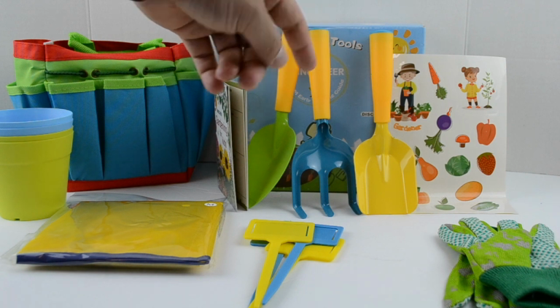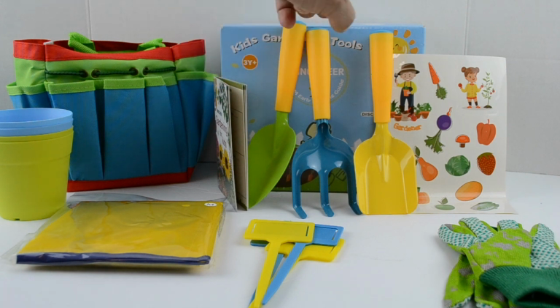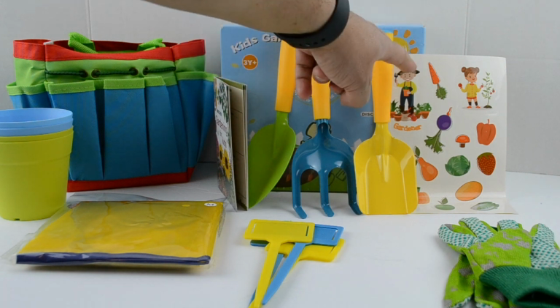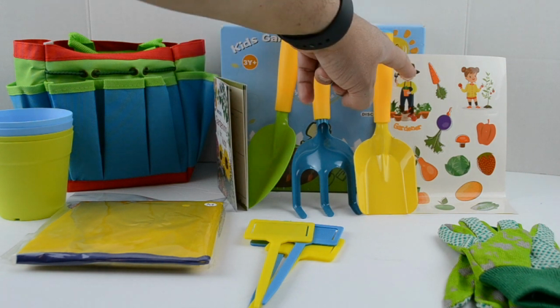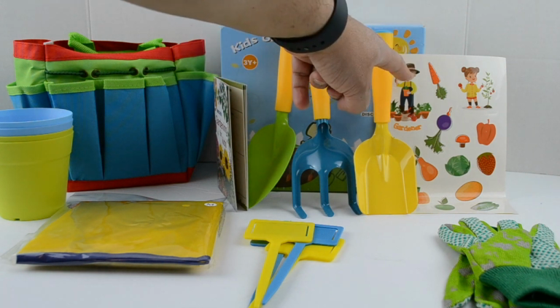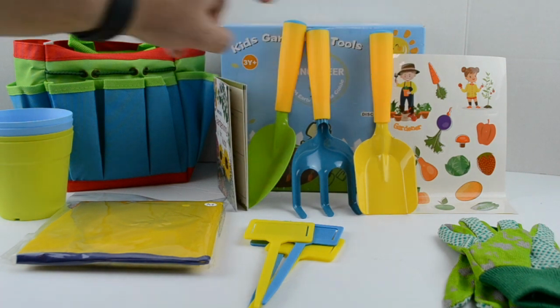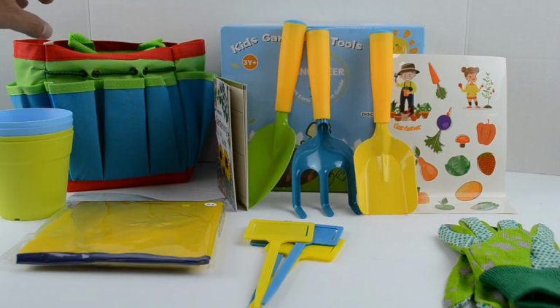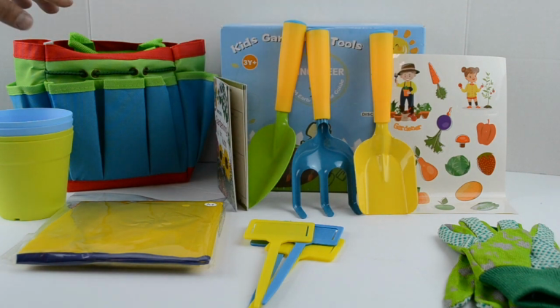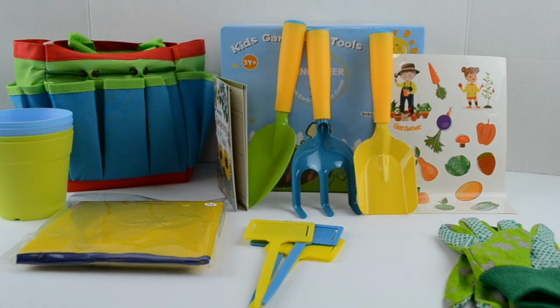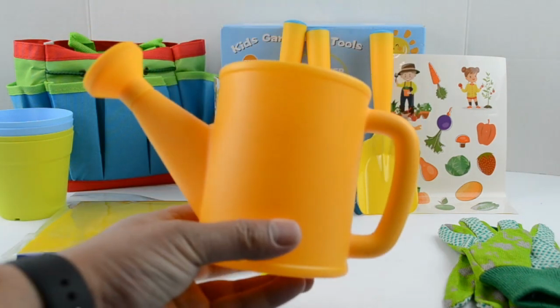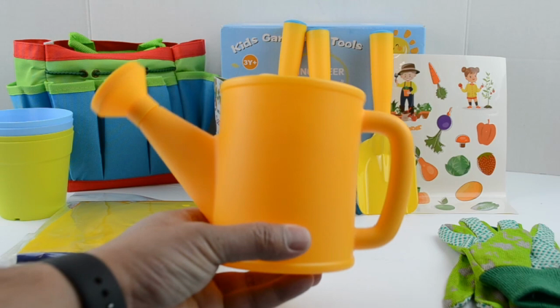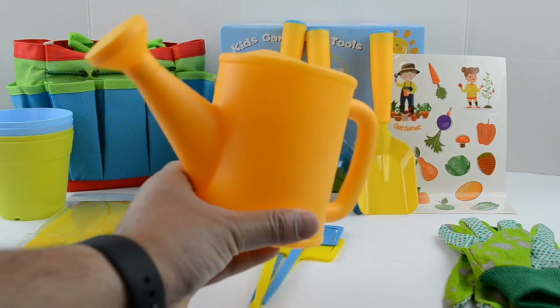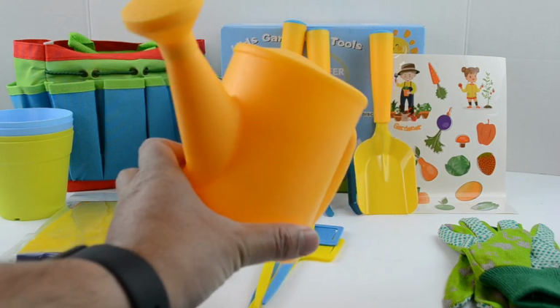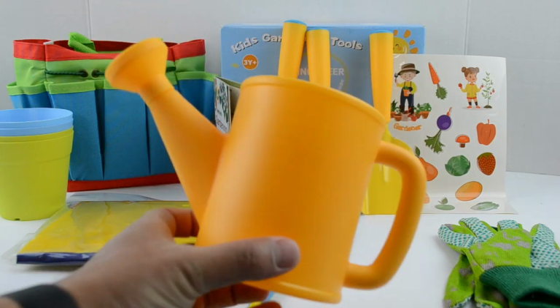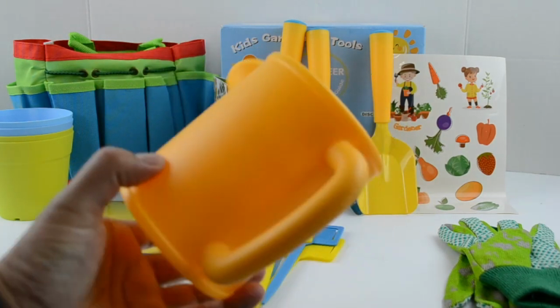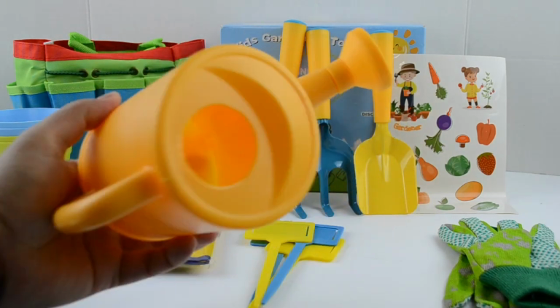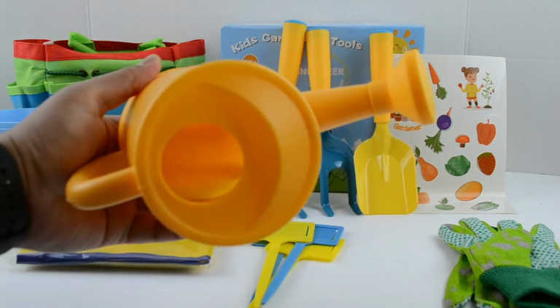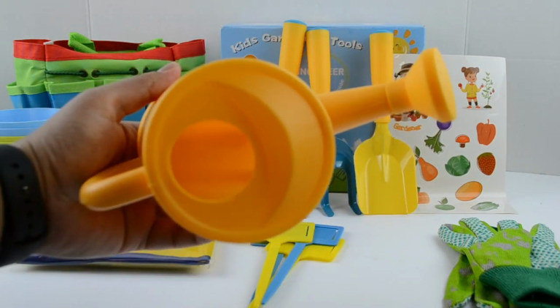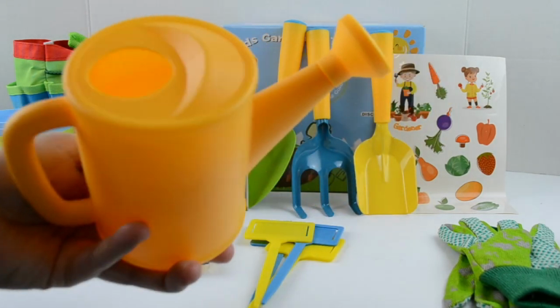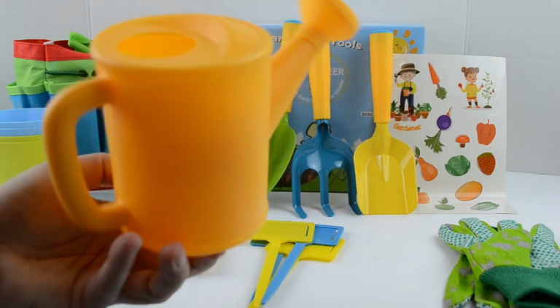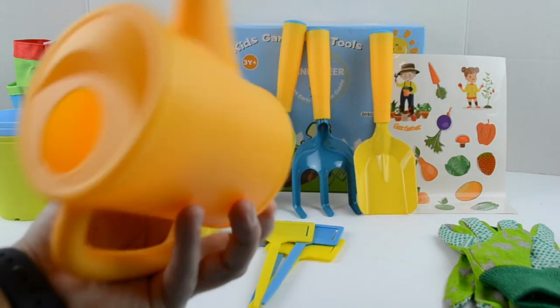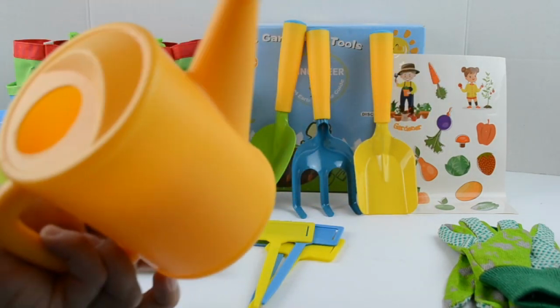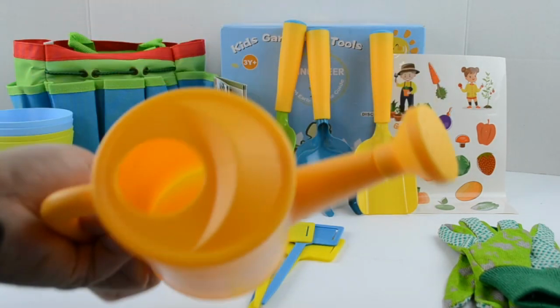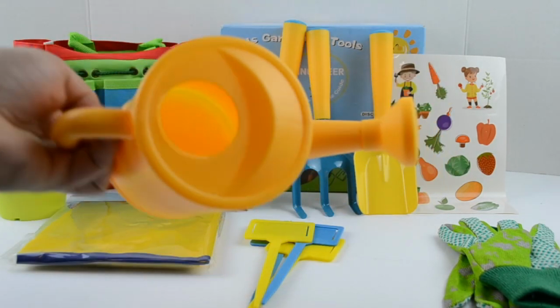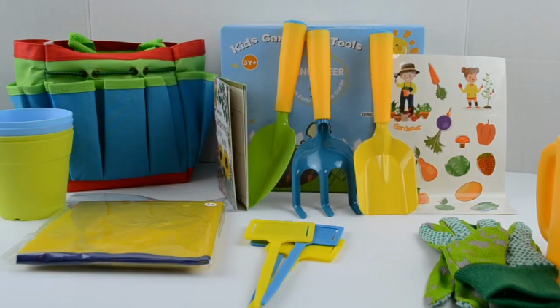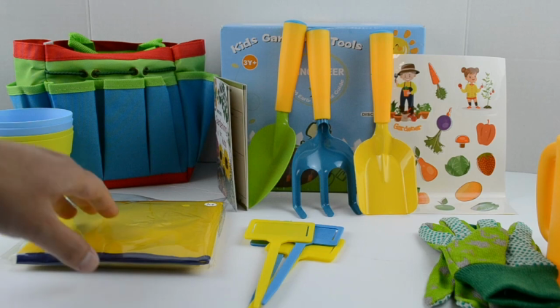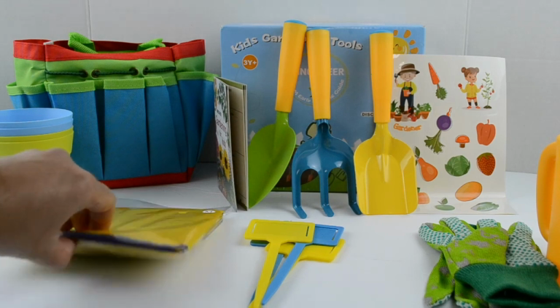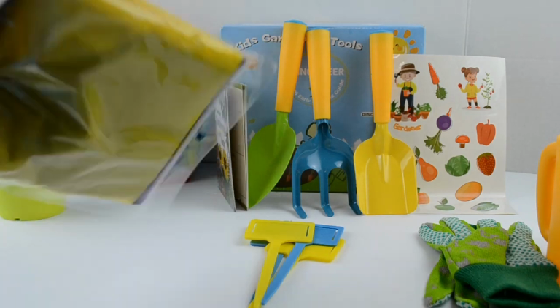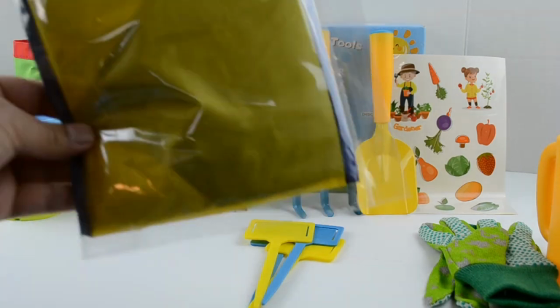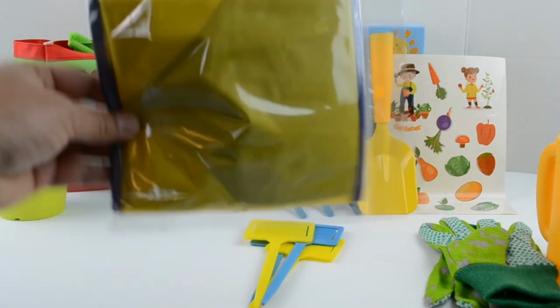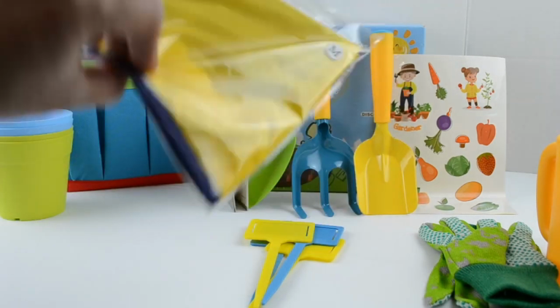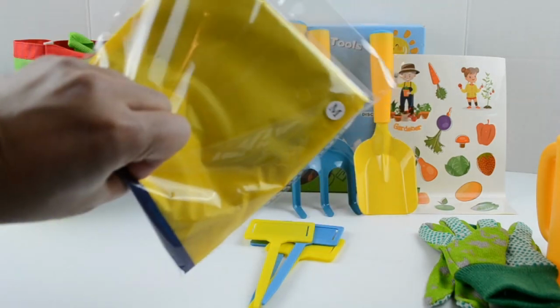We also get some stickers. Here is the watering can — it's a pretty nice yellow.